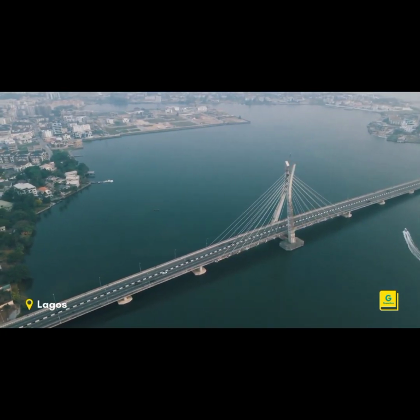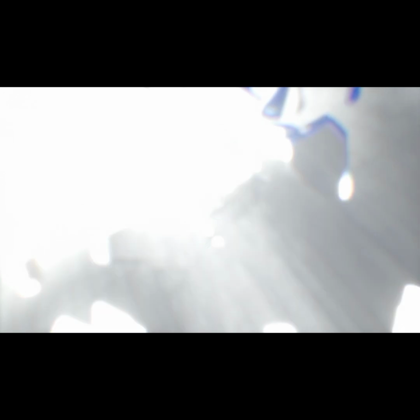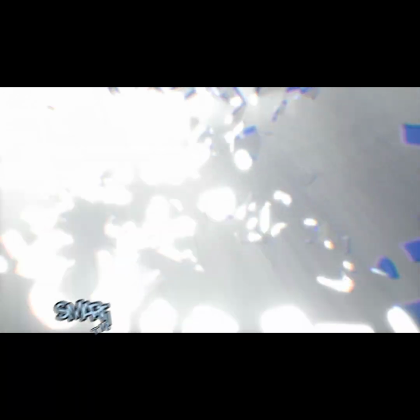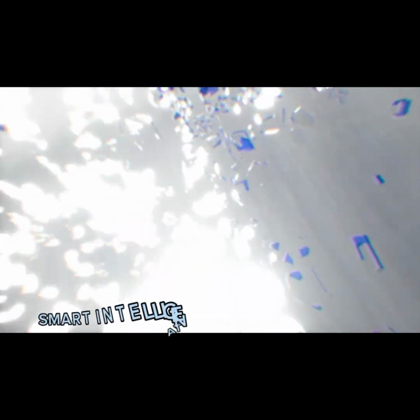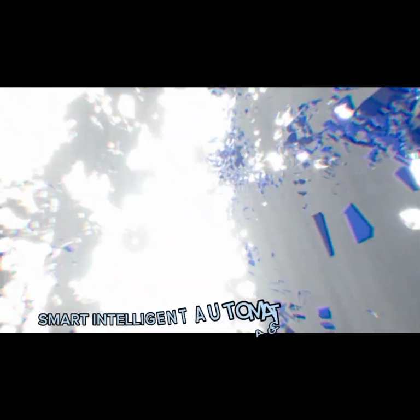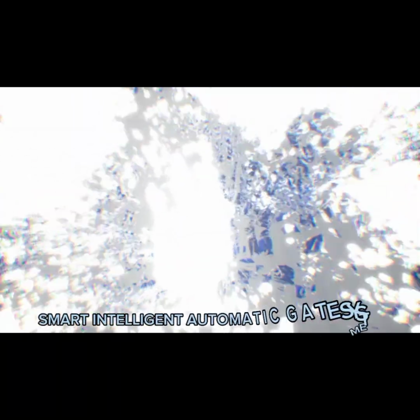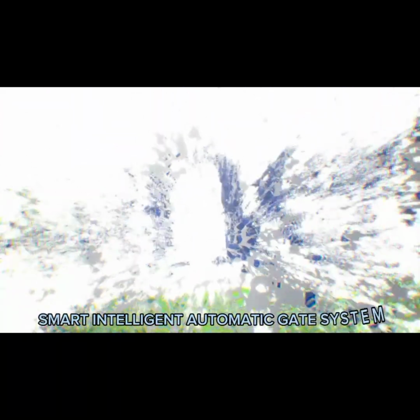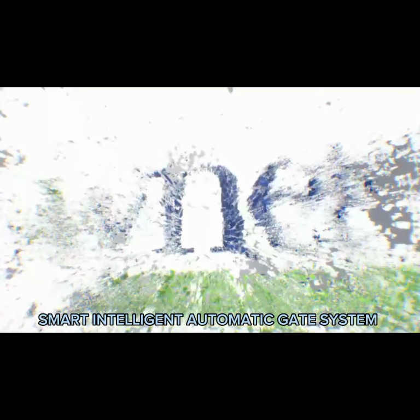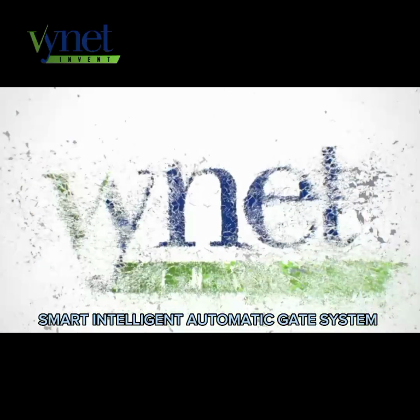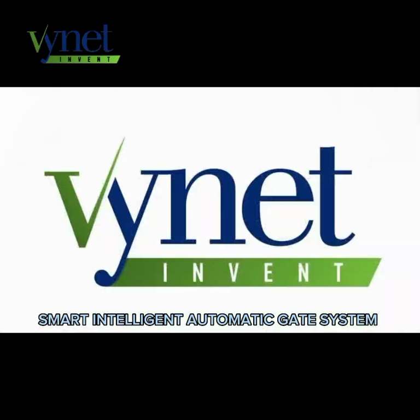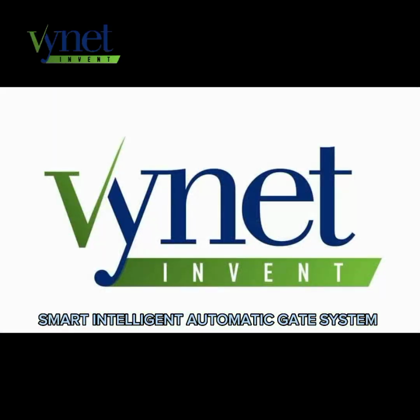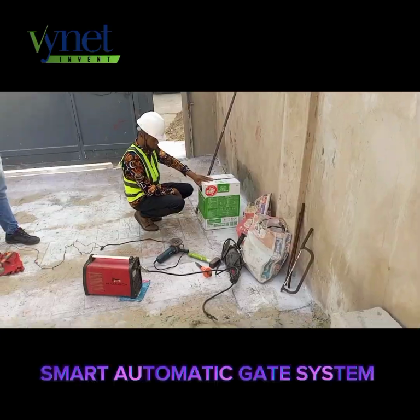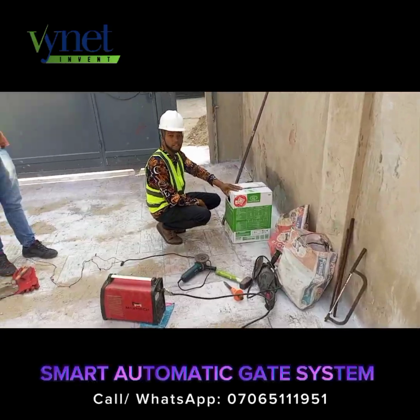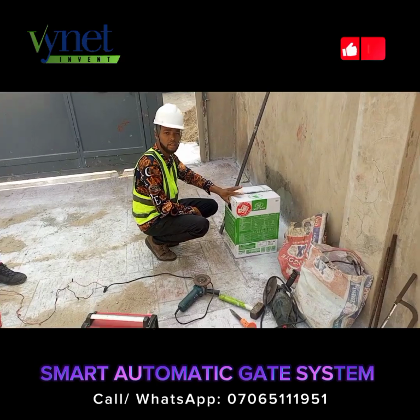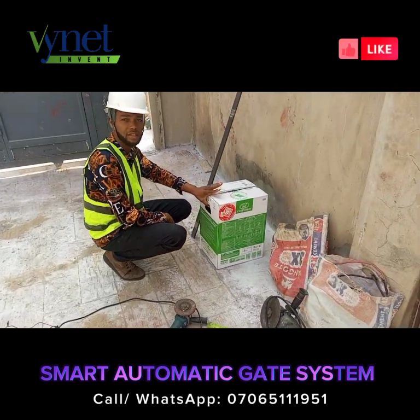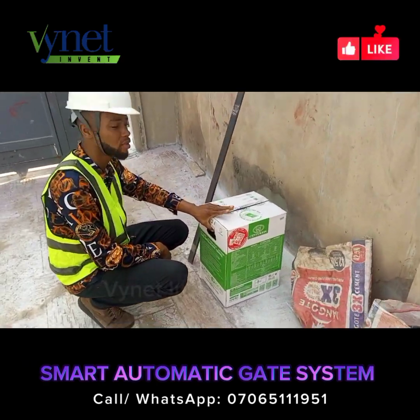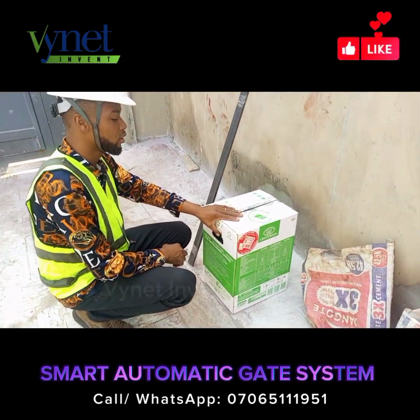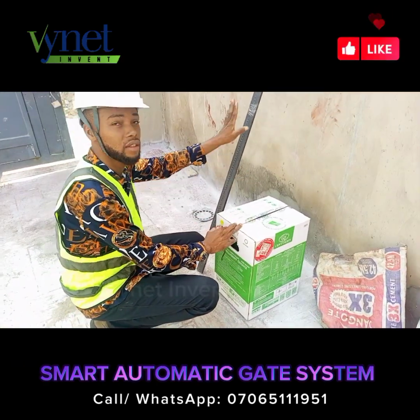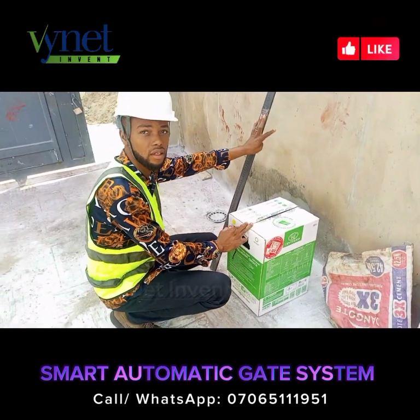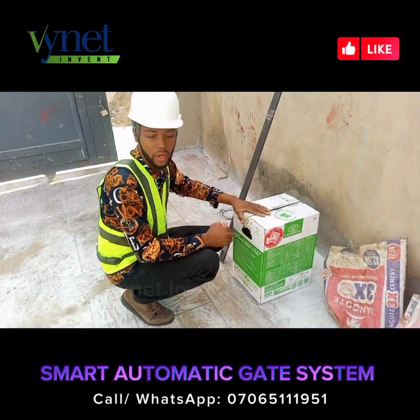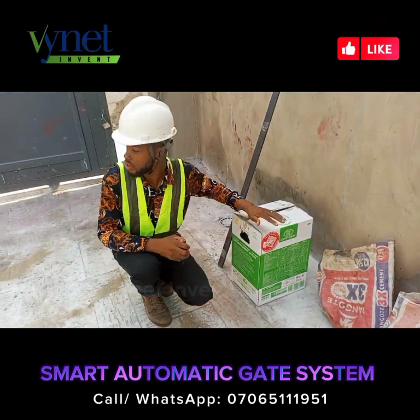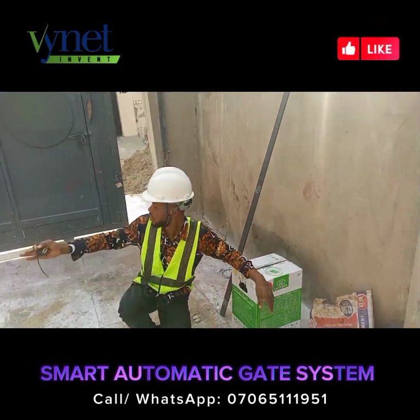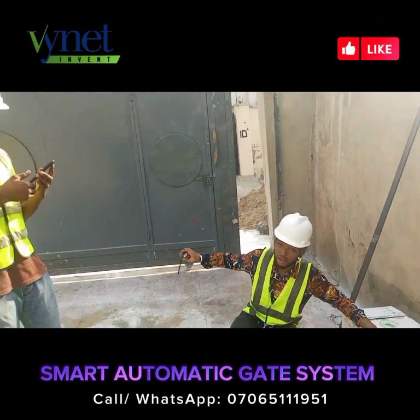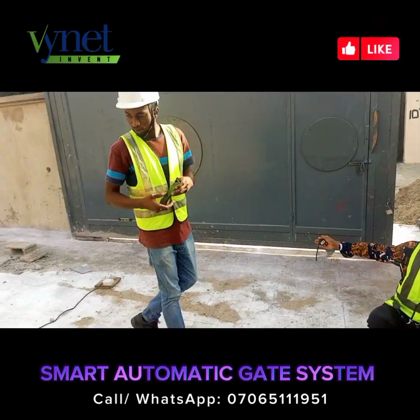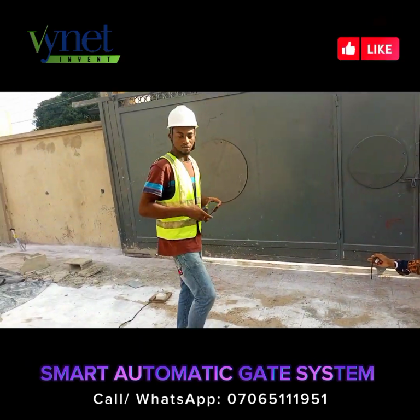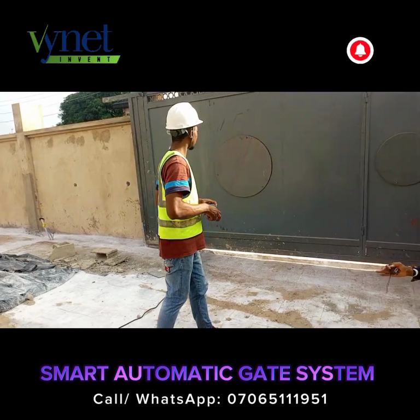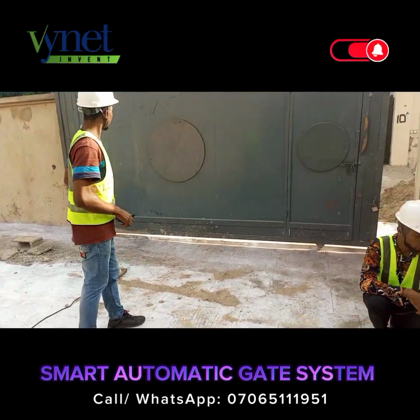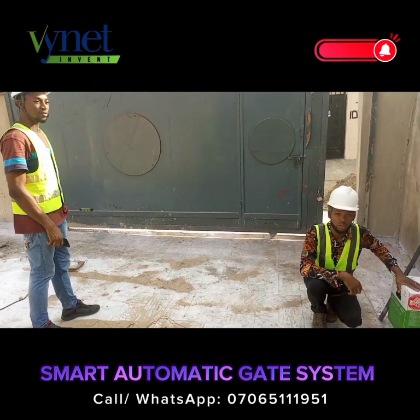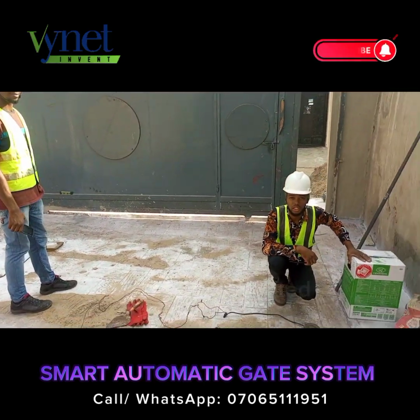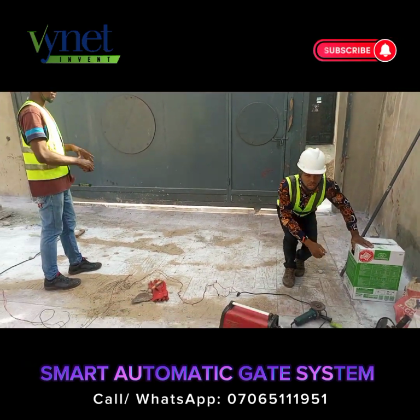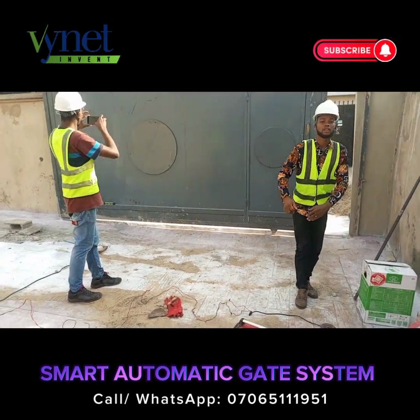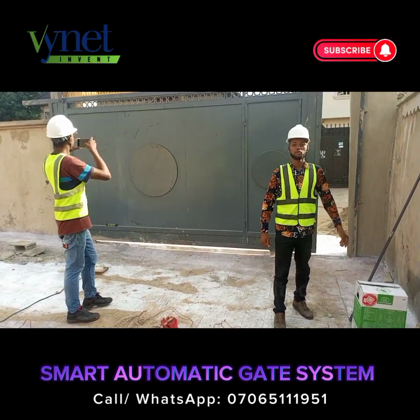Vionet Invent Ltd presents the Smart Intelligent Automatic Gate System. We are here to install it. These are the rails, the gate we are going to install, and this is the machine. Watch out for the installation.